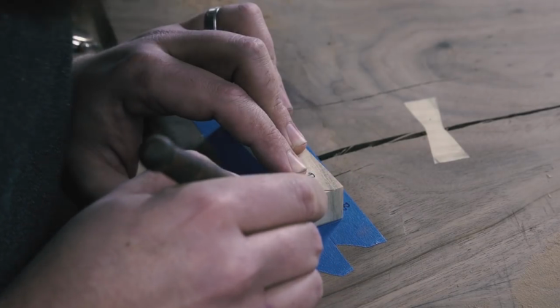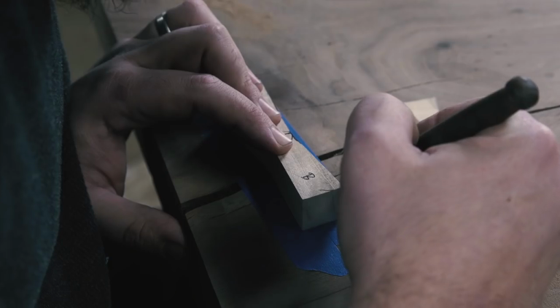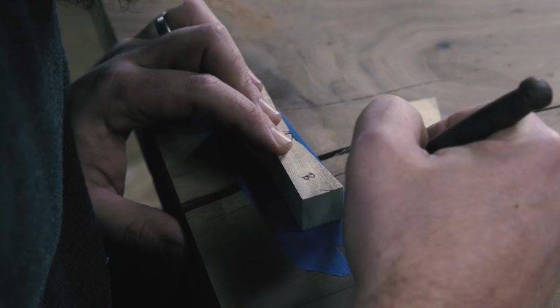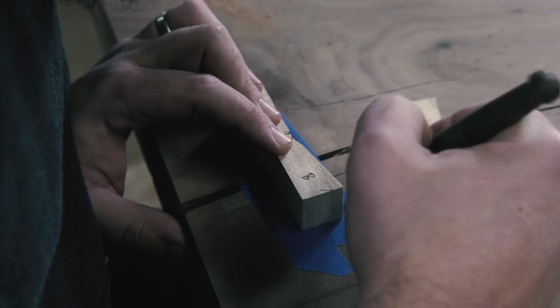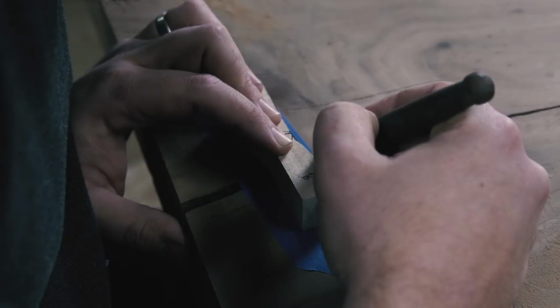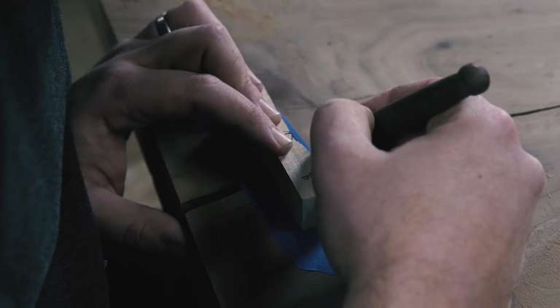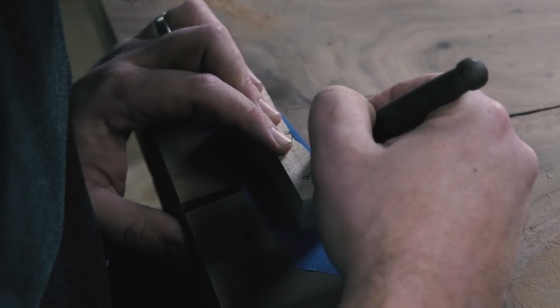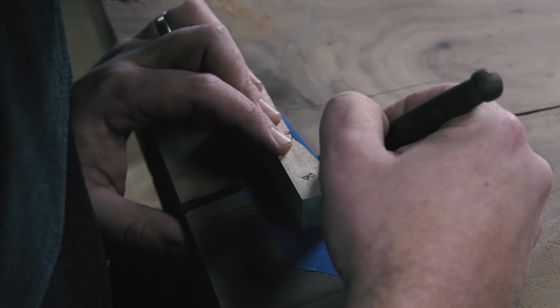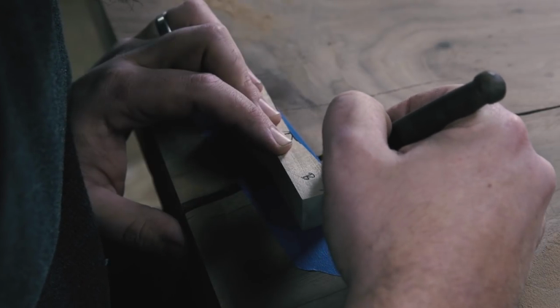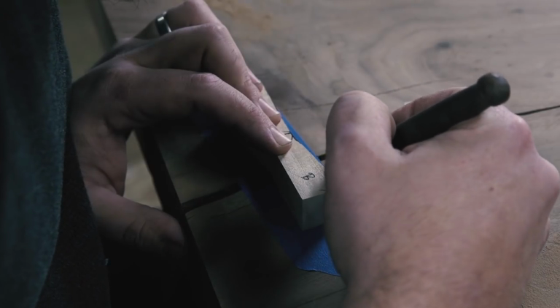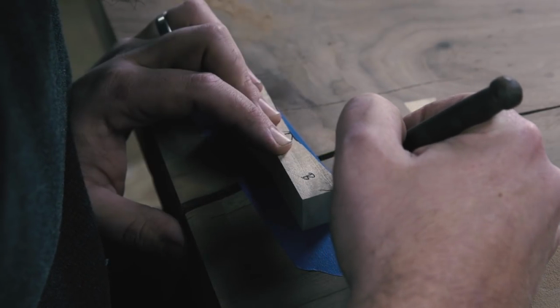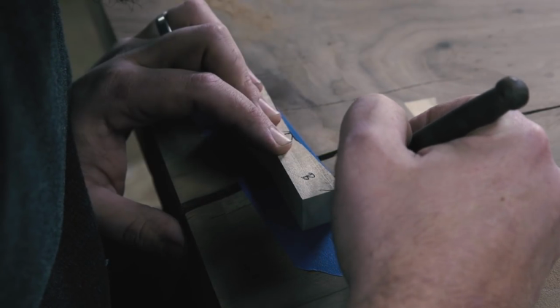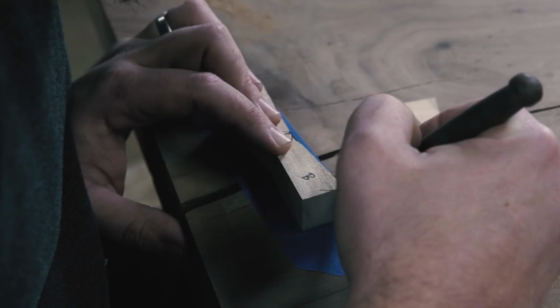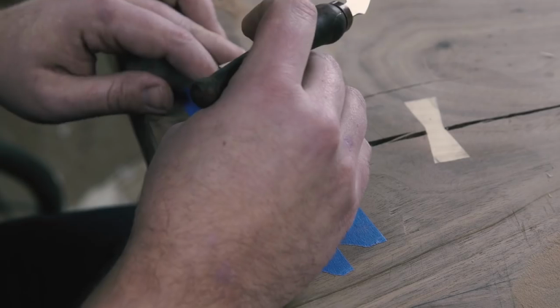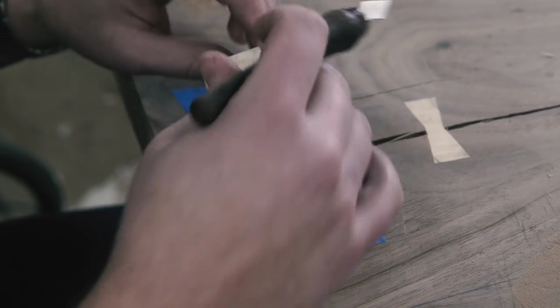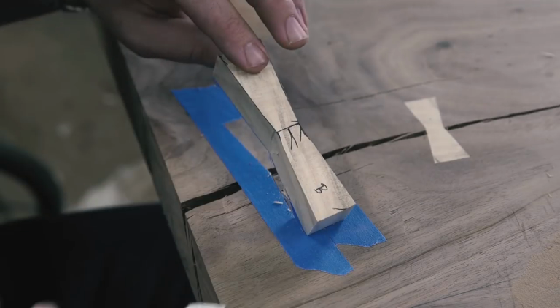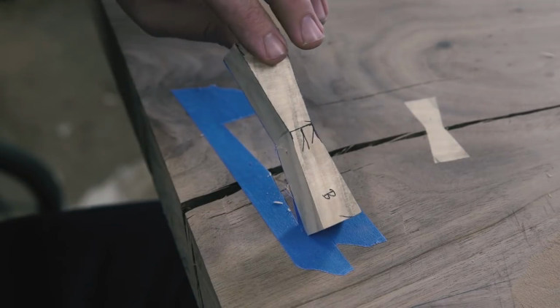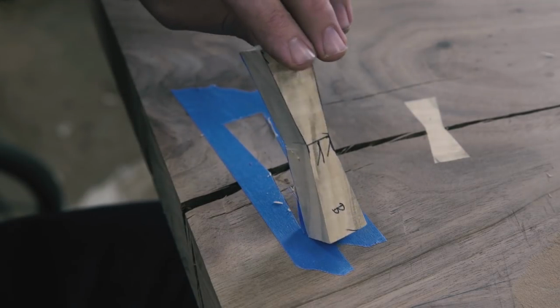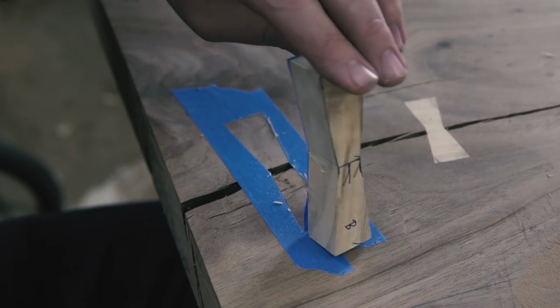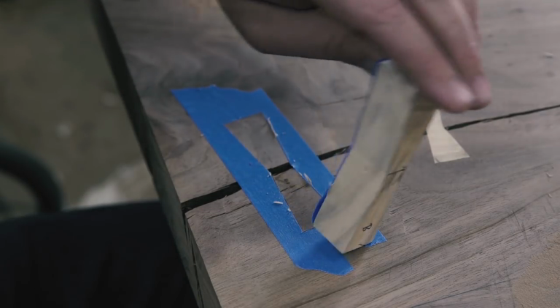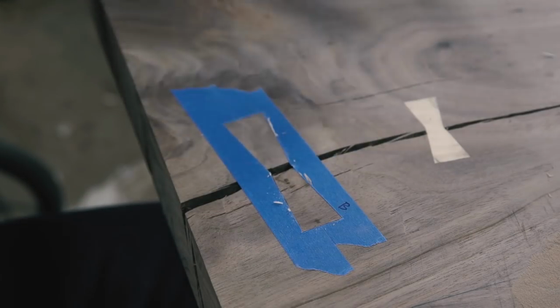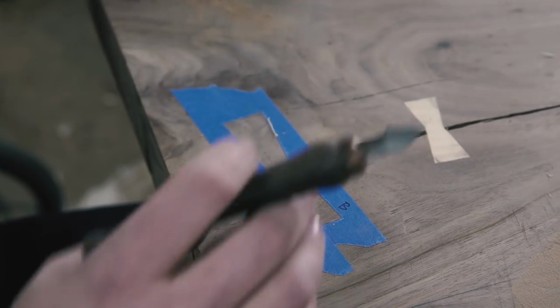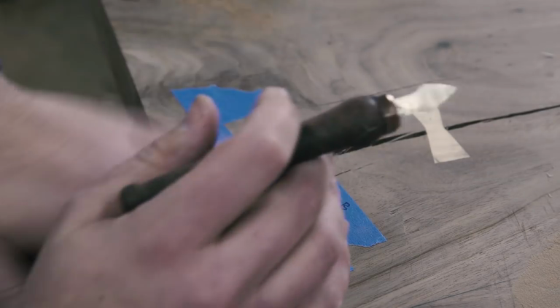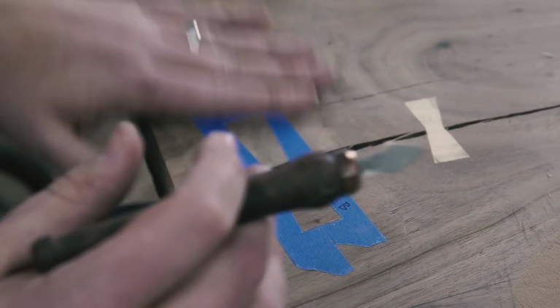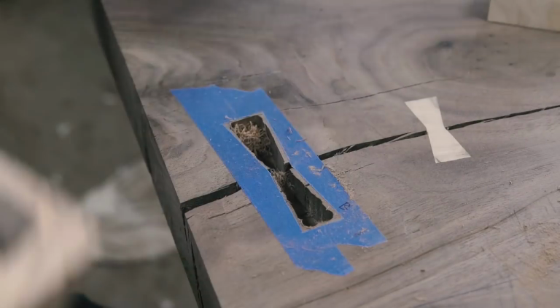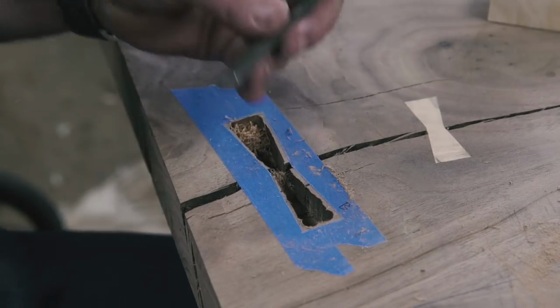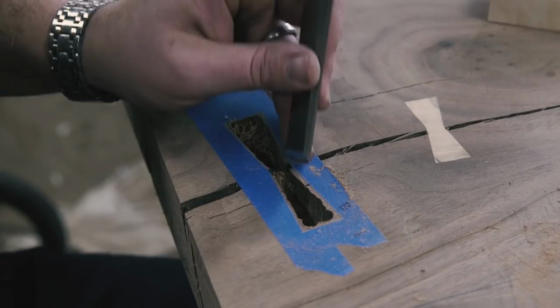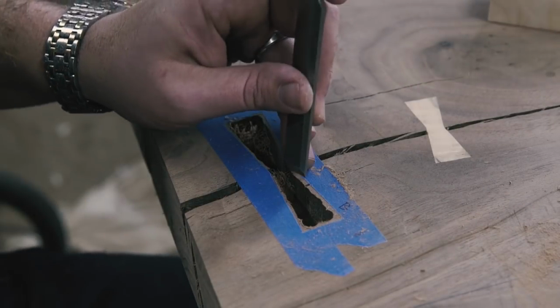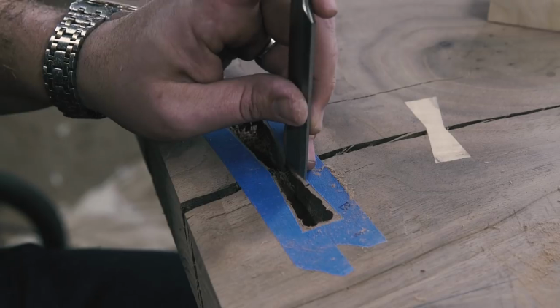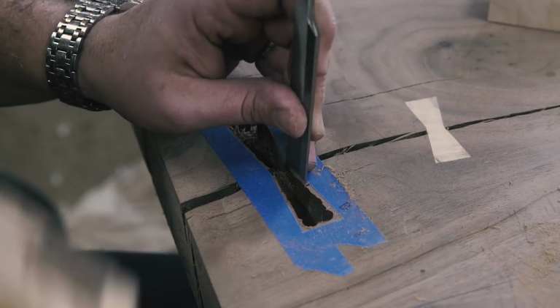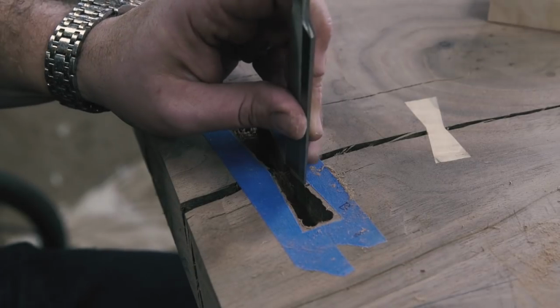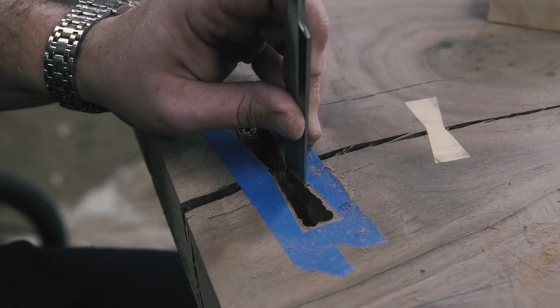Now that it's in place, trace your key with your shop-made marking knife, and when you peel away the butterfly, you end up with a perfect outline to cut to. Rout out the bulk of the waste with the router off-camera, and sneak up on your lines with a chisel.